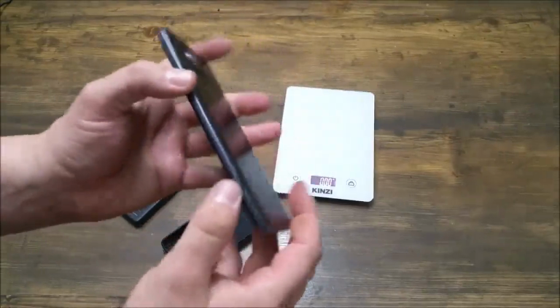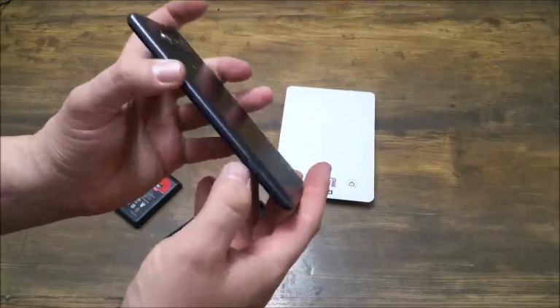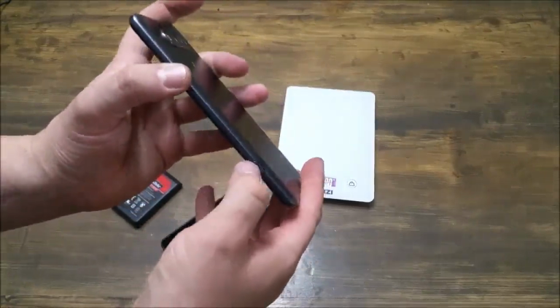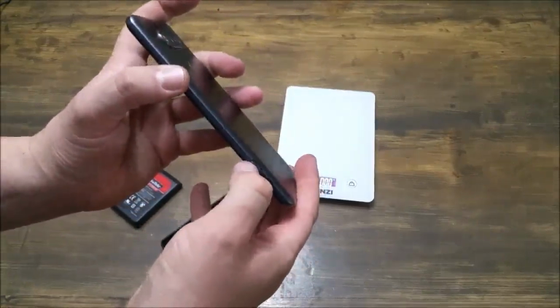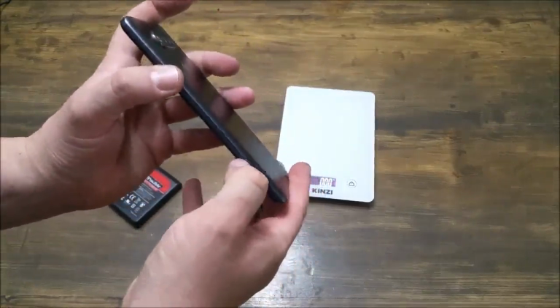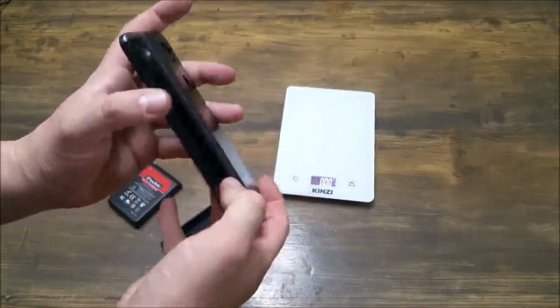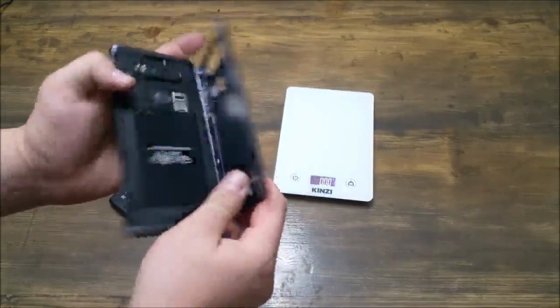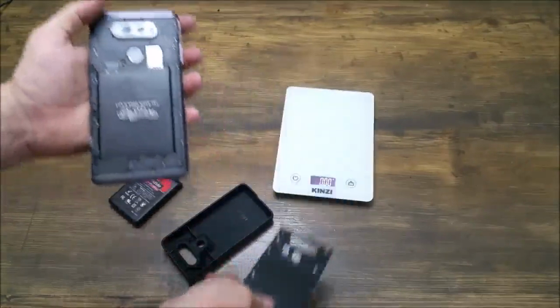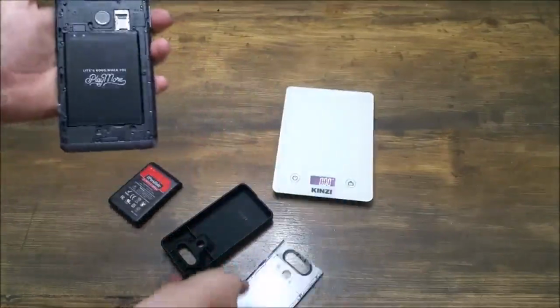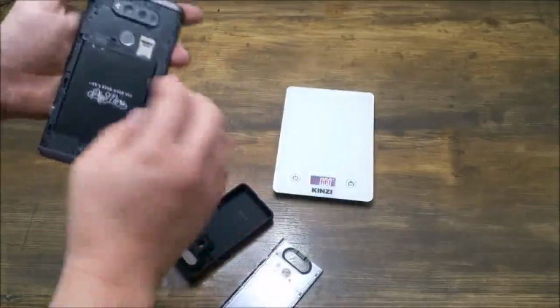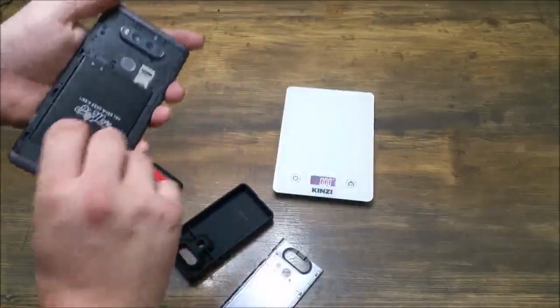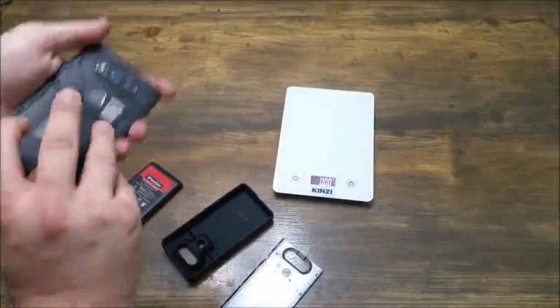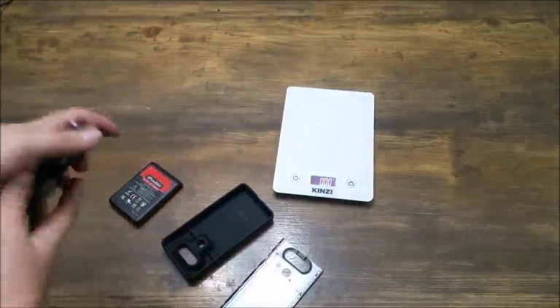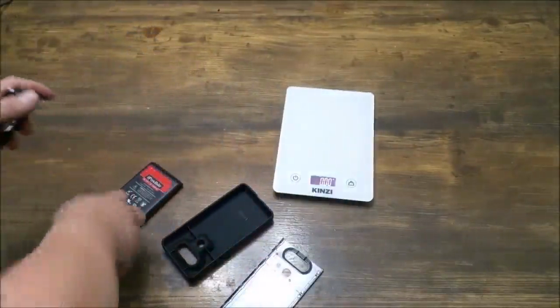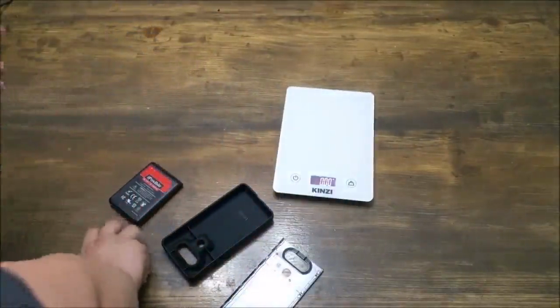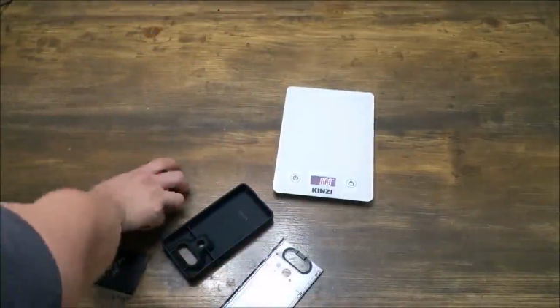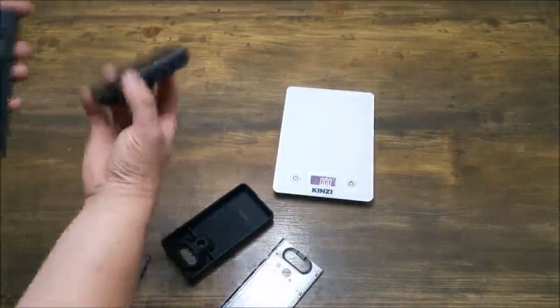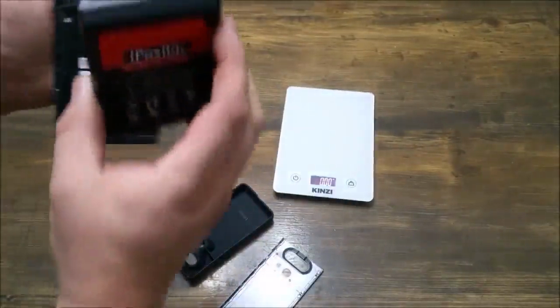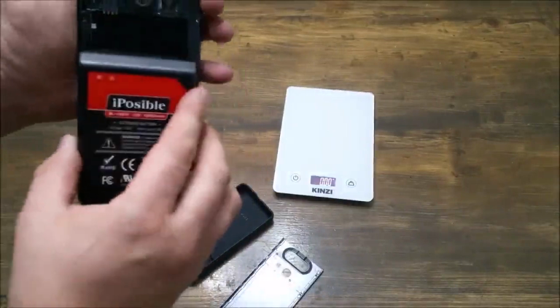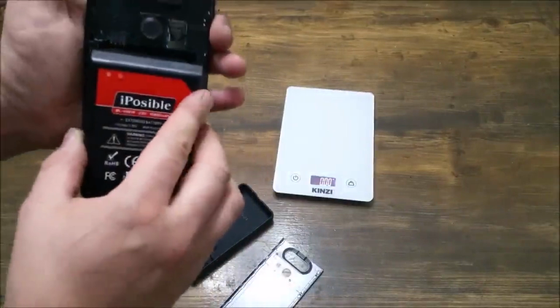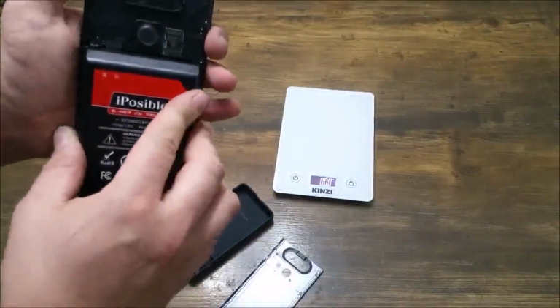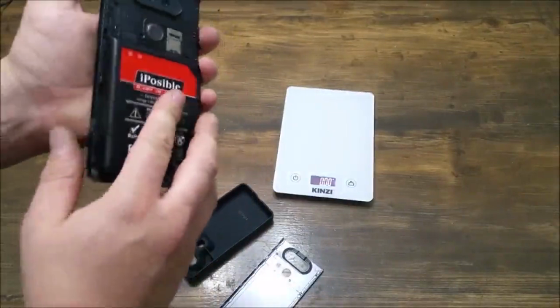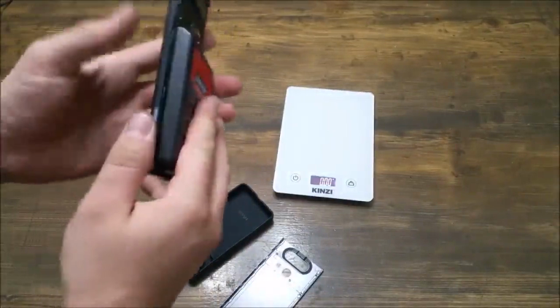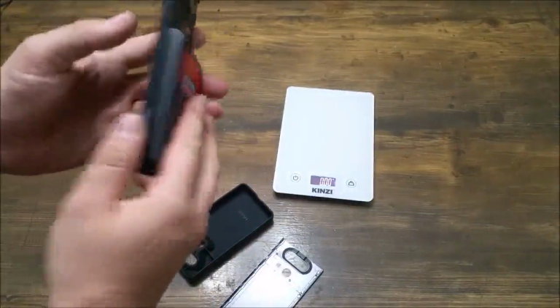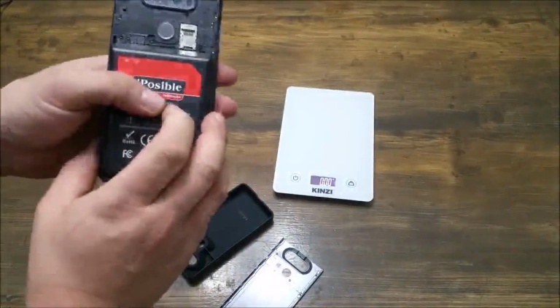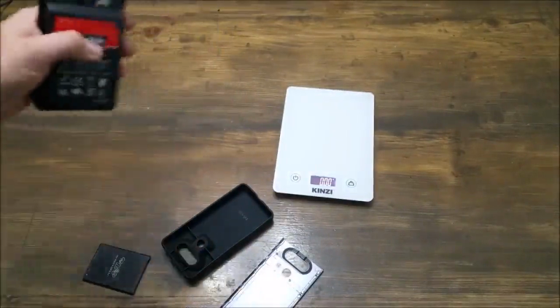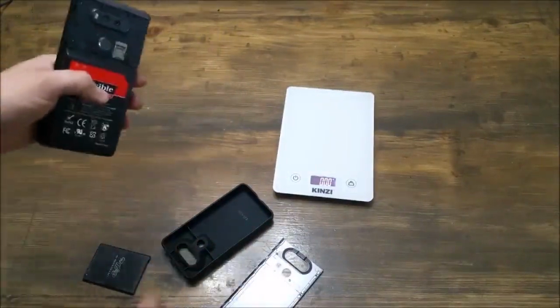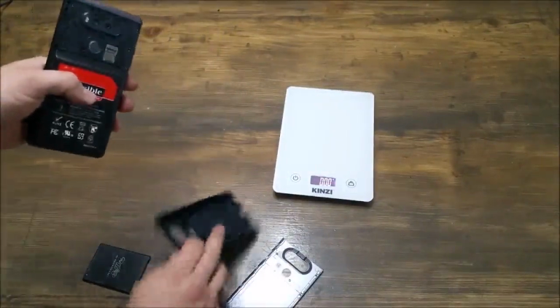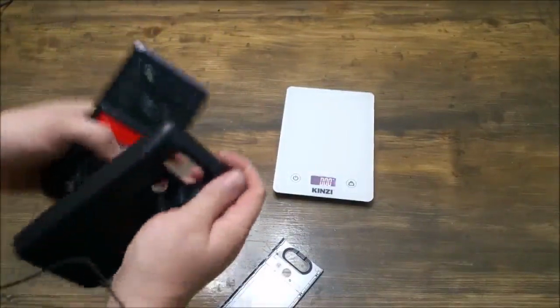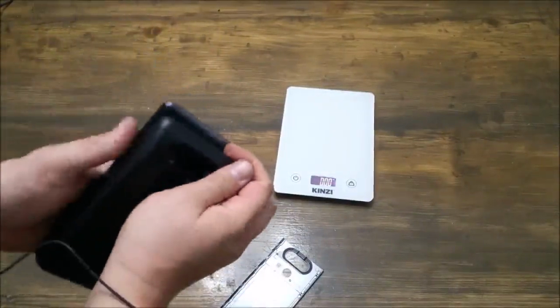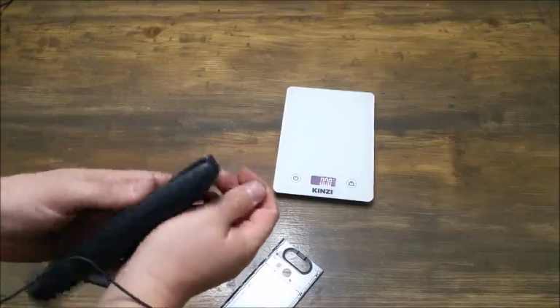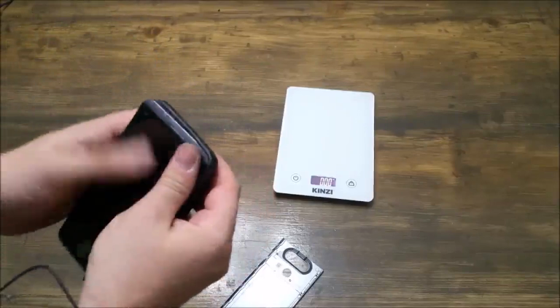To use it, all you're going to do is click this button here on the side and open that up. Then you're going to pop out your battery, slide this in just like so, and then put the case on just like that.